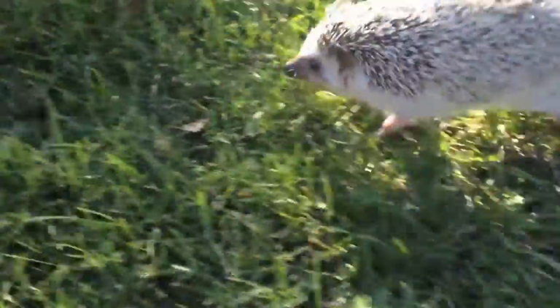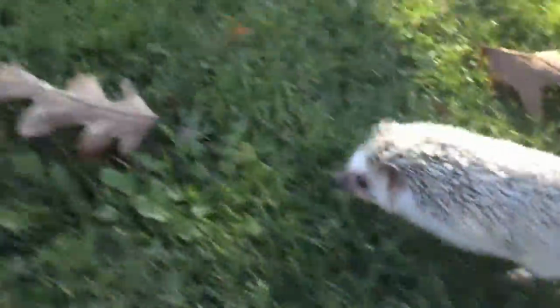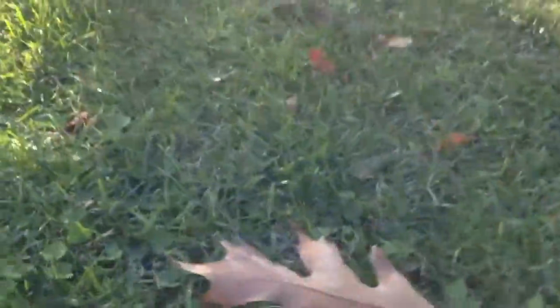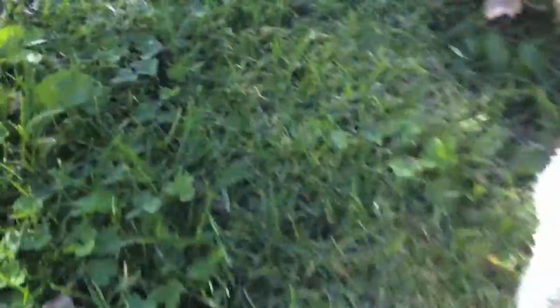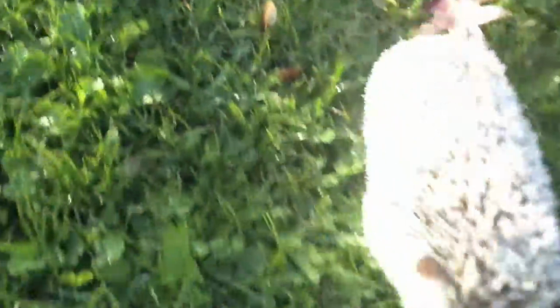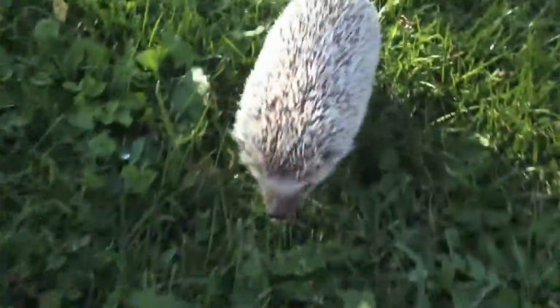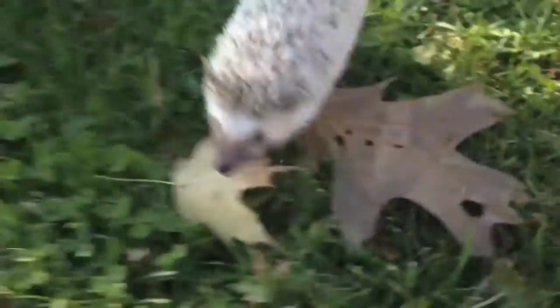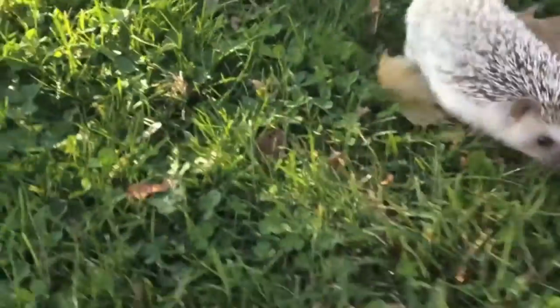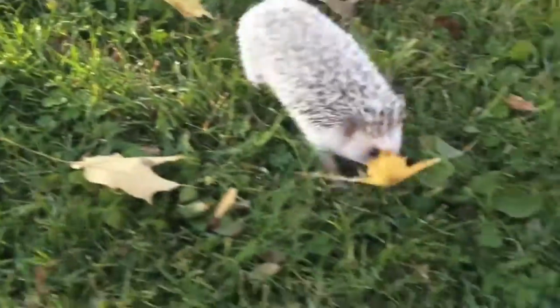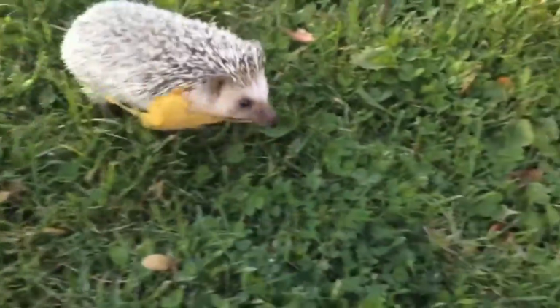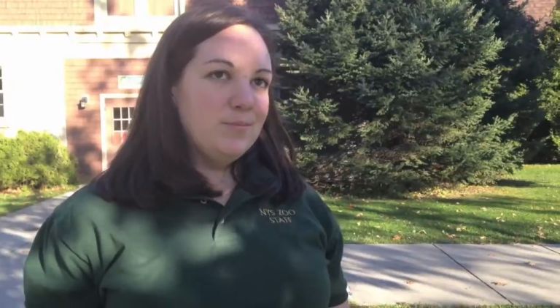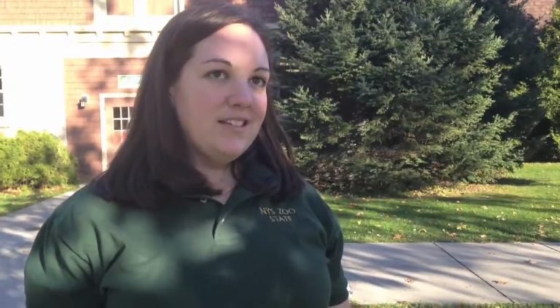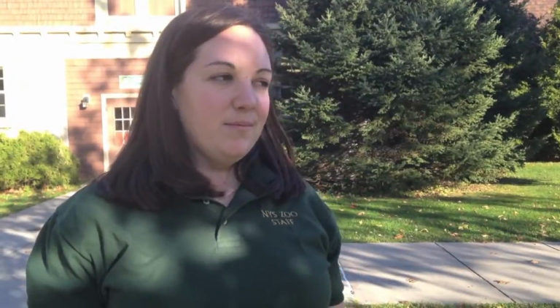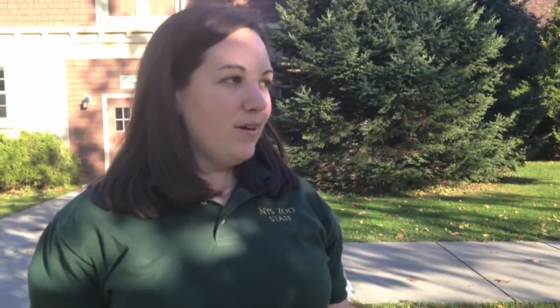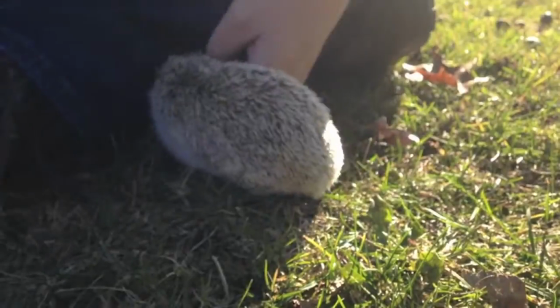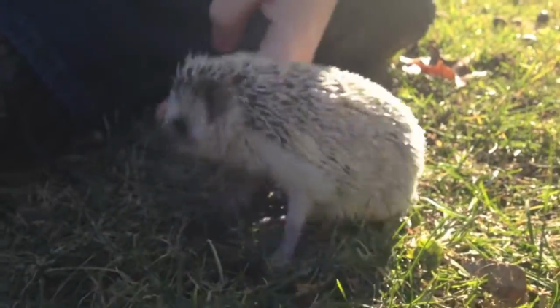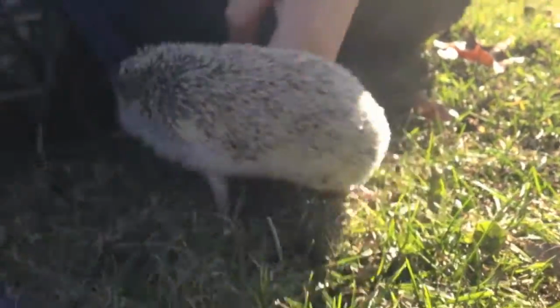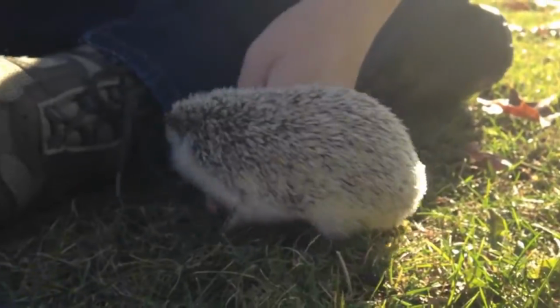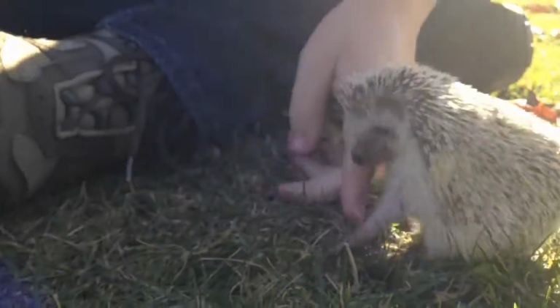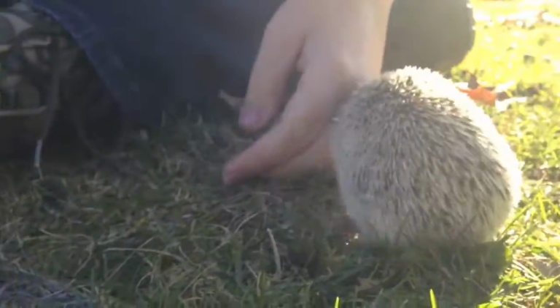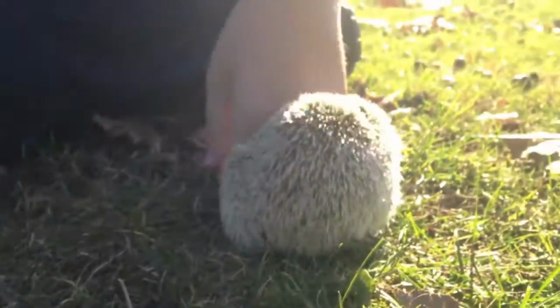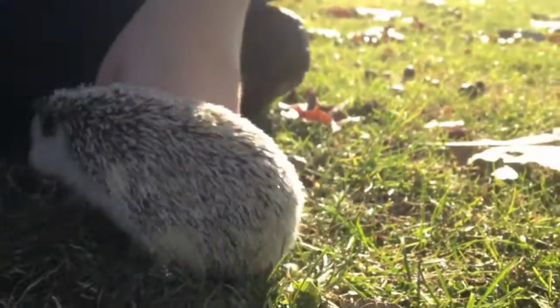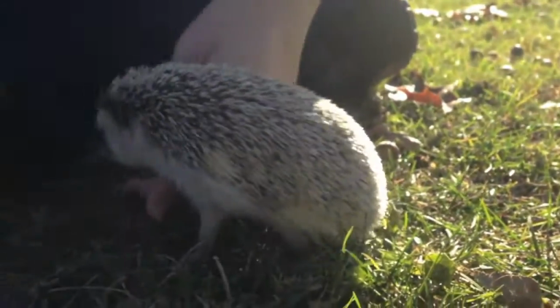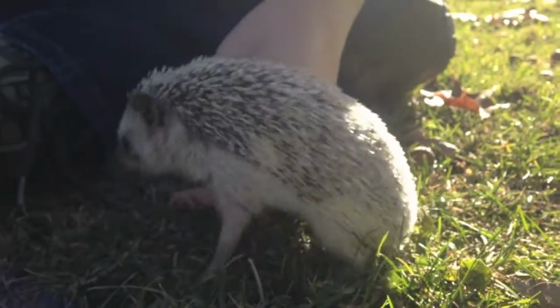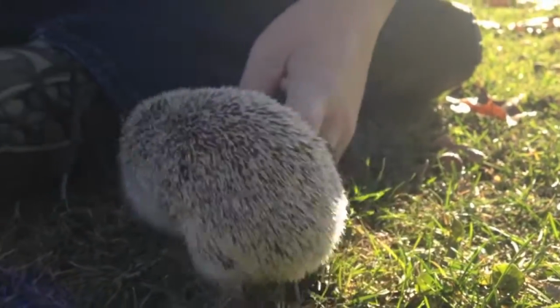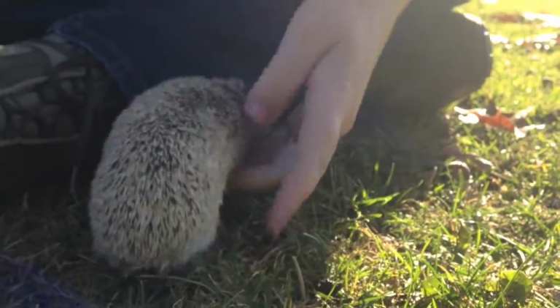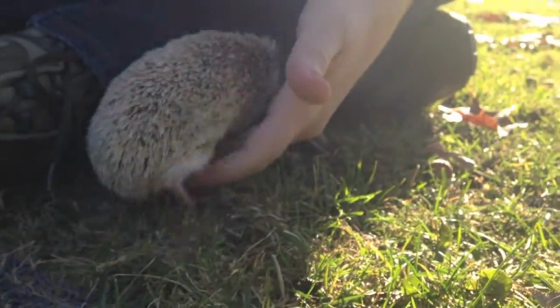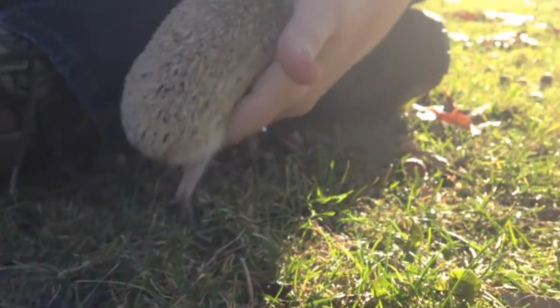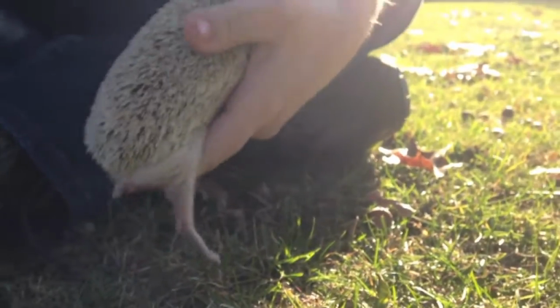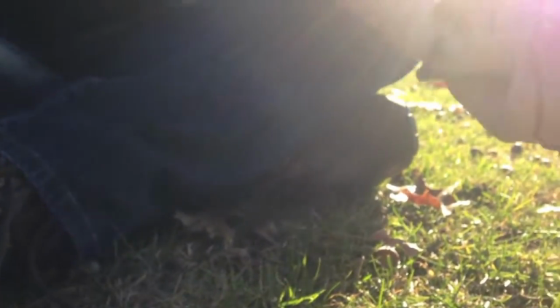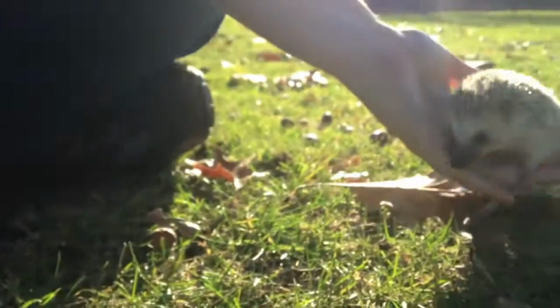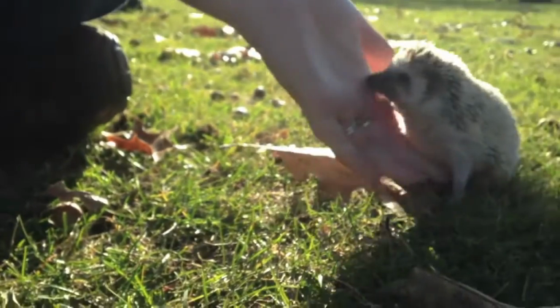It might hurt a little bit, but they're not too sharp. And they're not like a porcupine — they won't hurt you or anything. She's pretty active. I think part of that is that she's so young. She has a lot of energy. She's running all over the place right now.